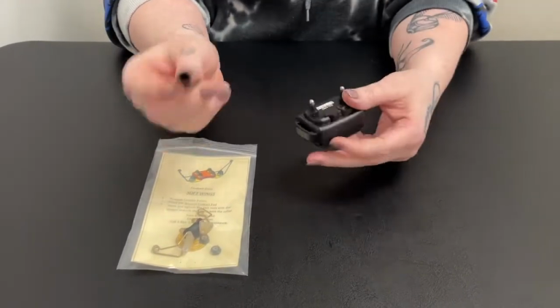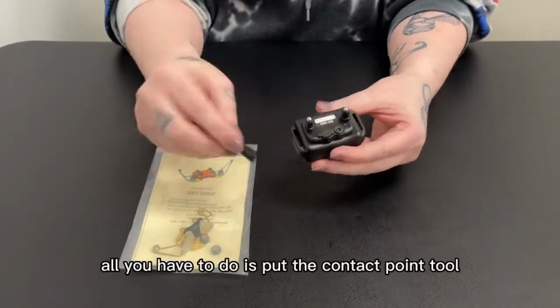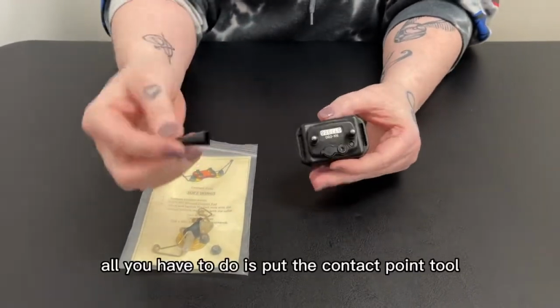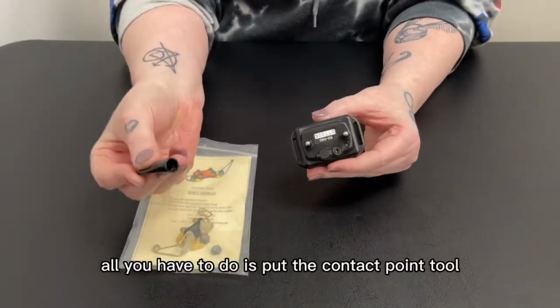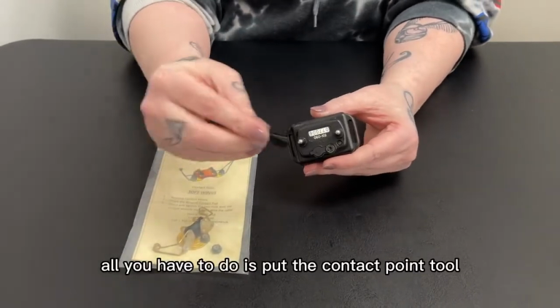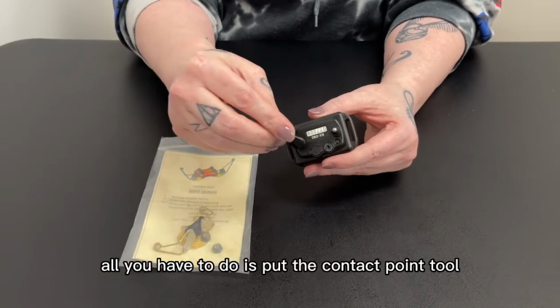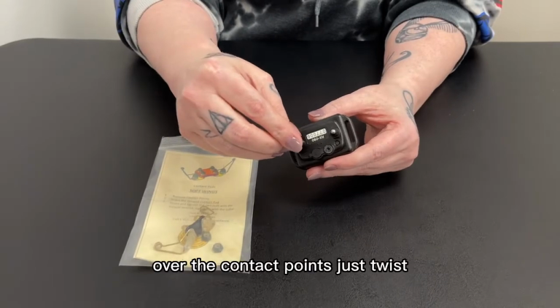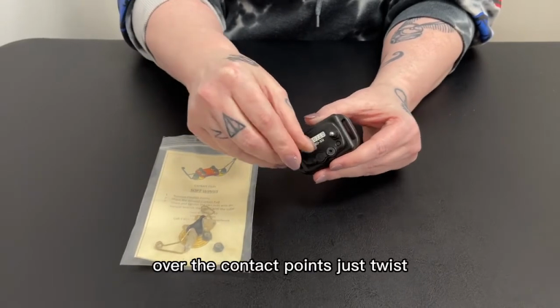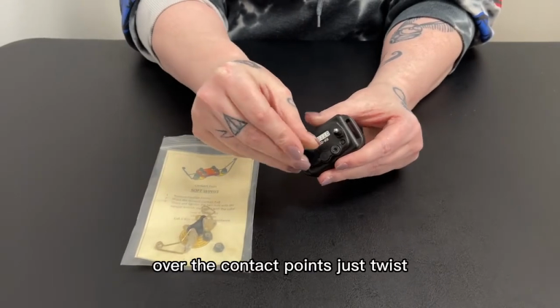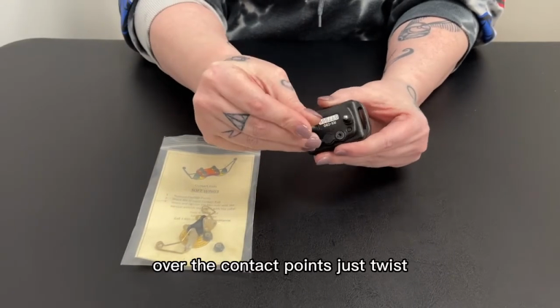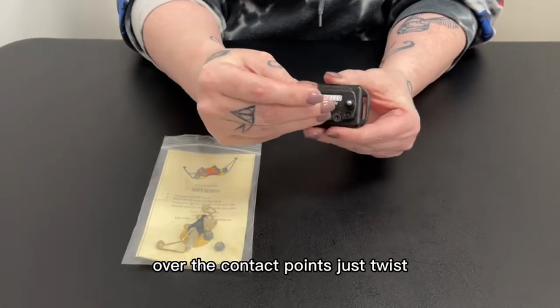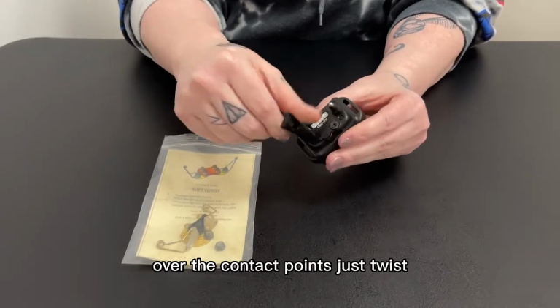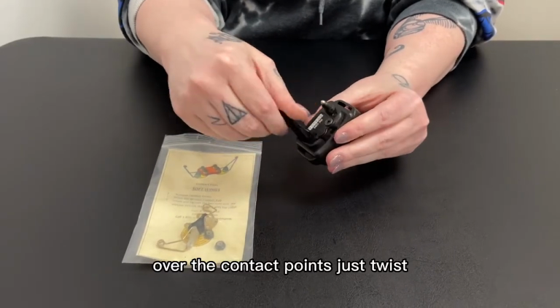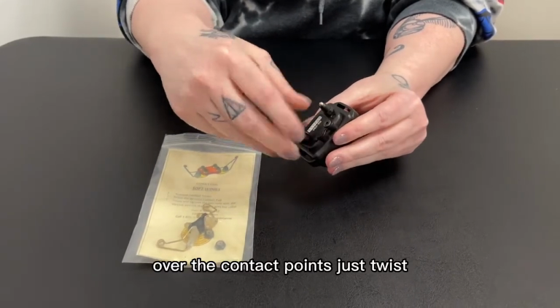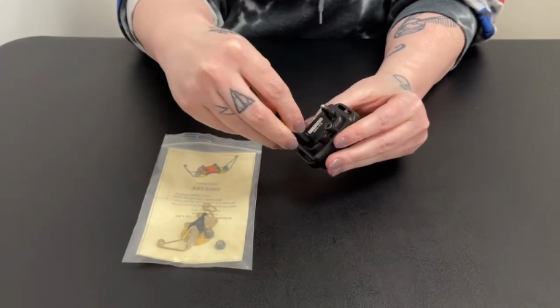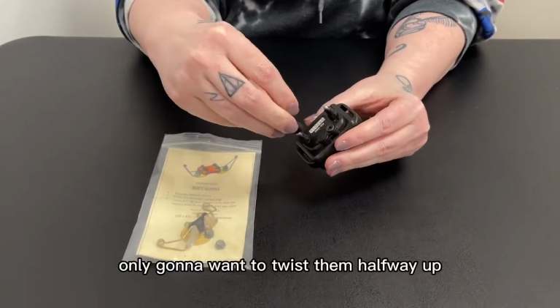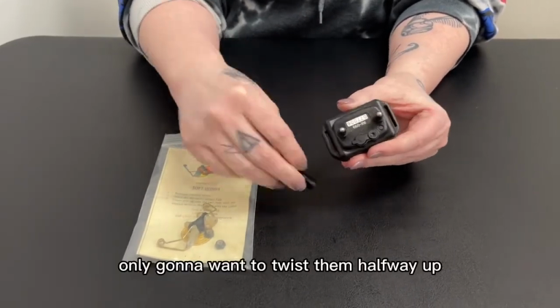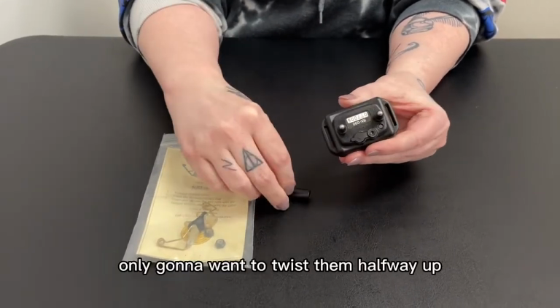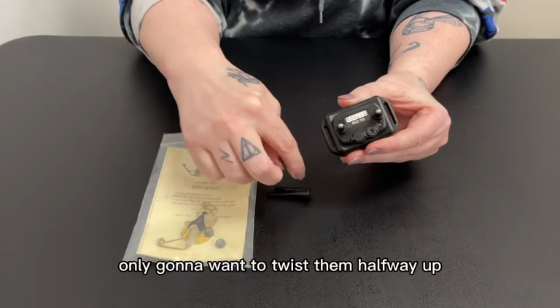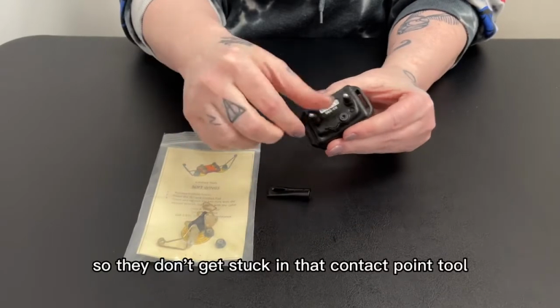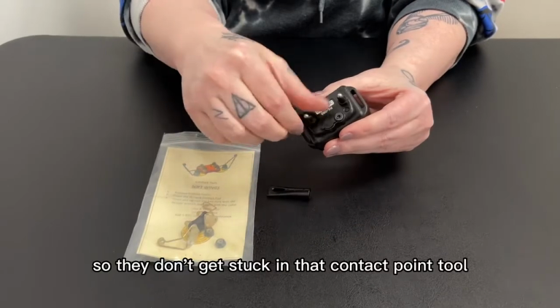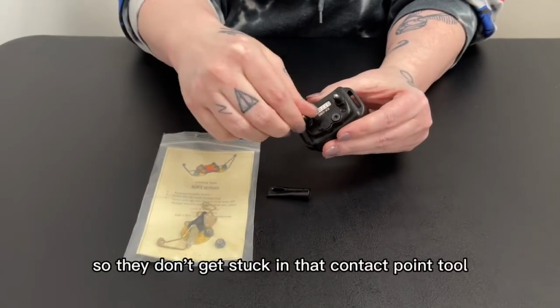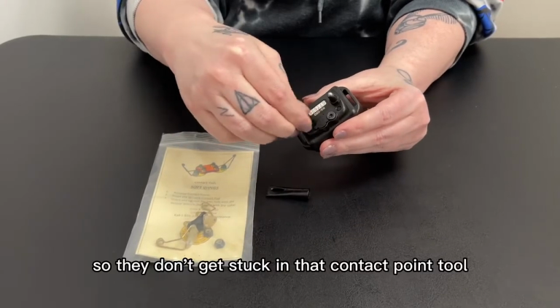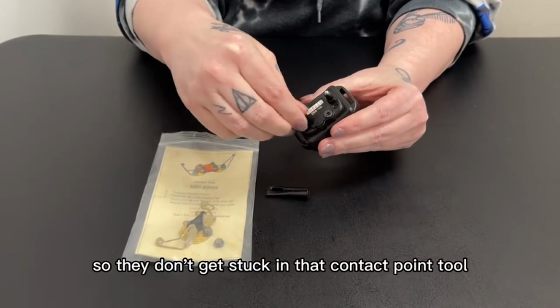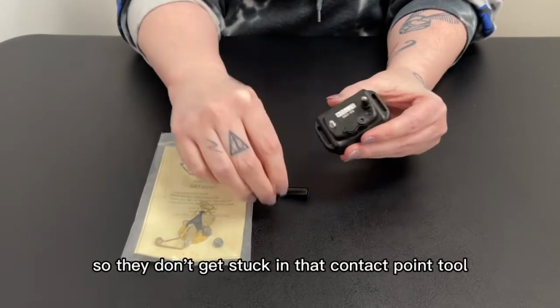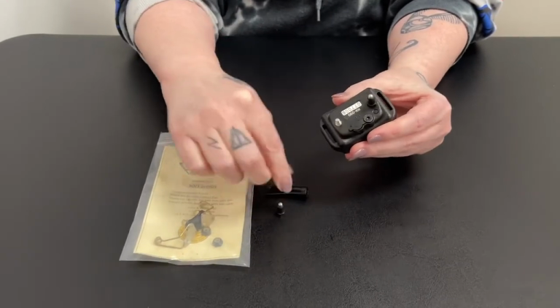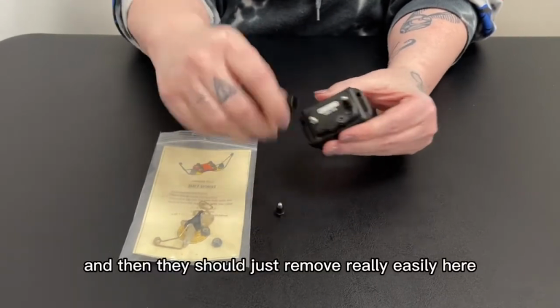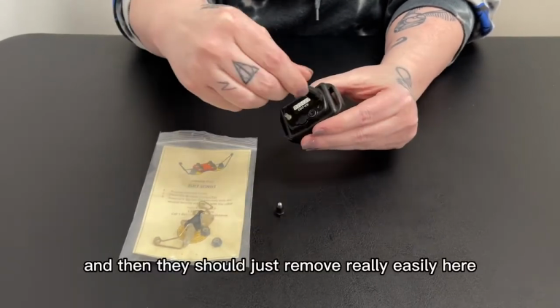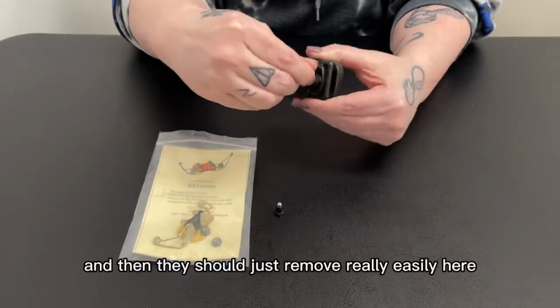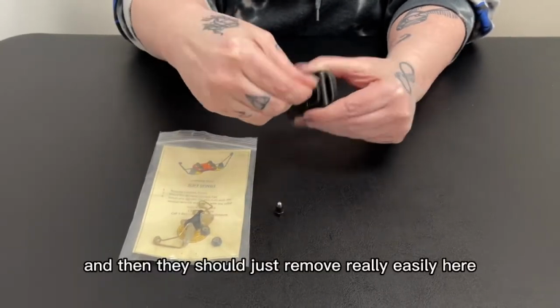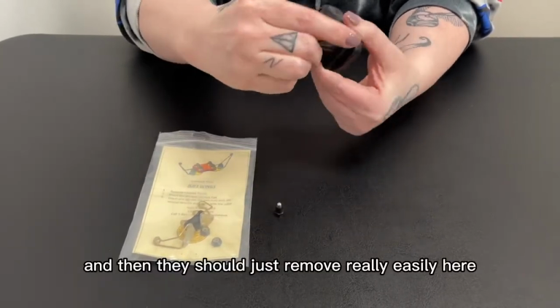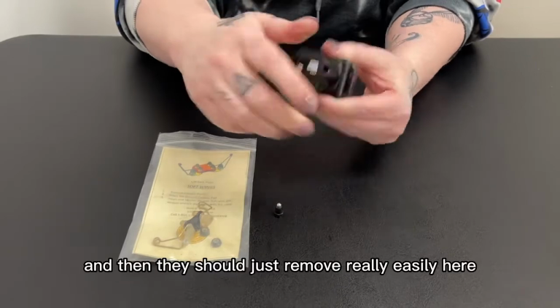All you have to do is put the contact point tool over the contact points and just twist. You're only going to want to twist them halfway up so they don't get stuck in that contact point tool, and then they should just remove really easily.